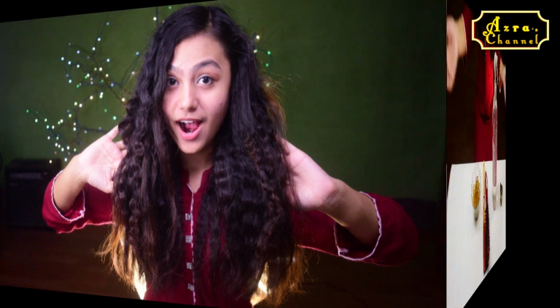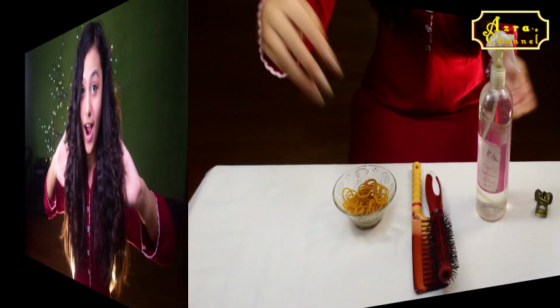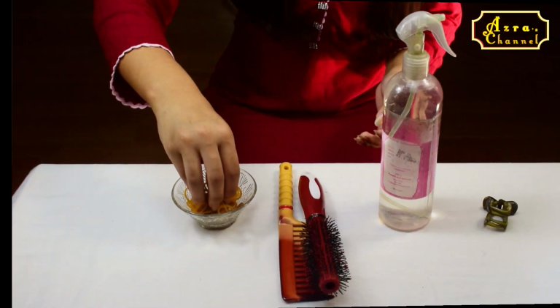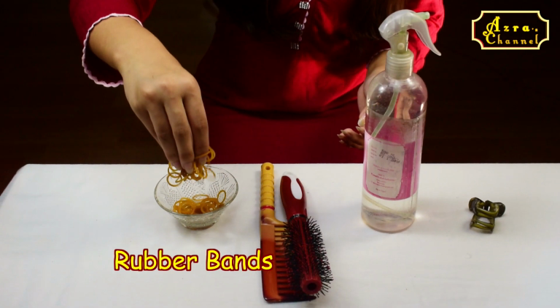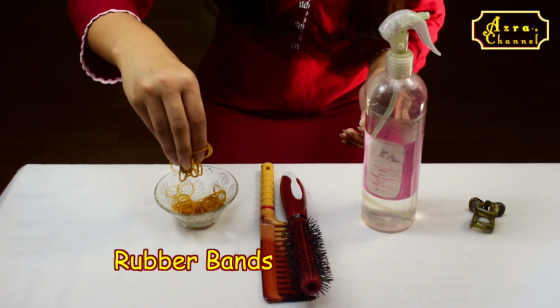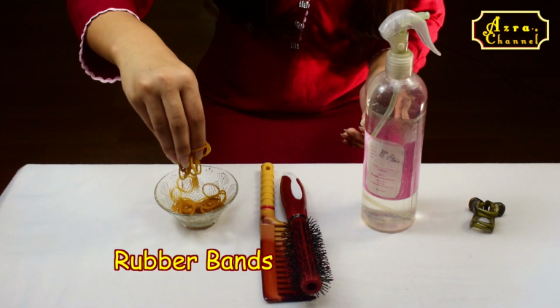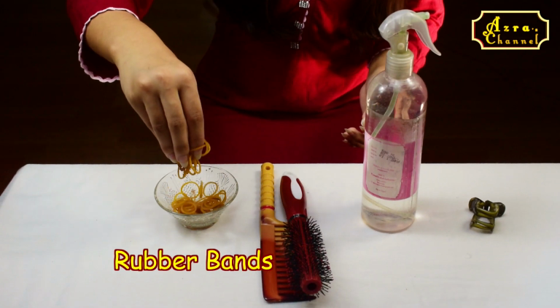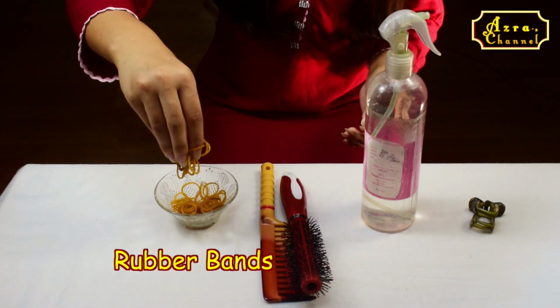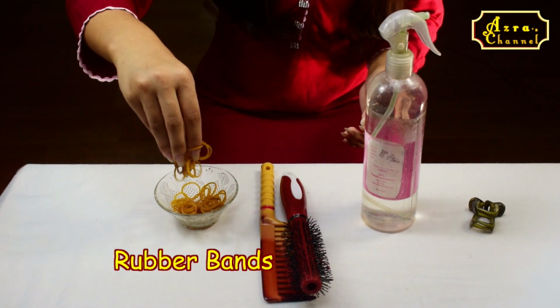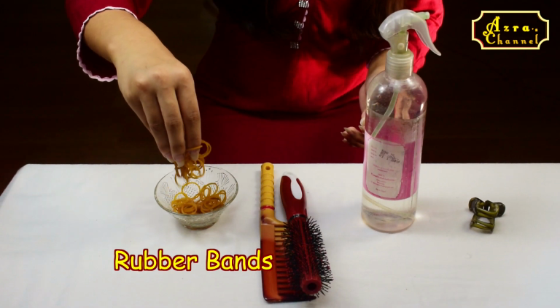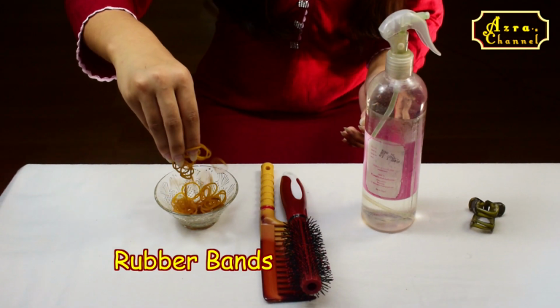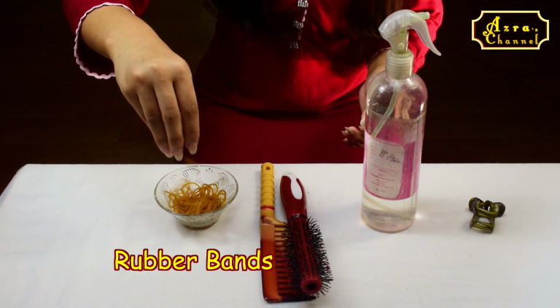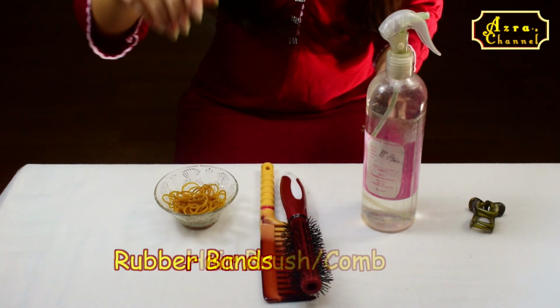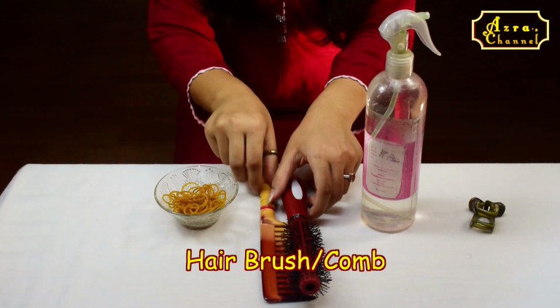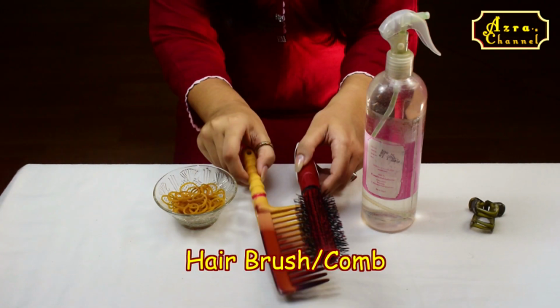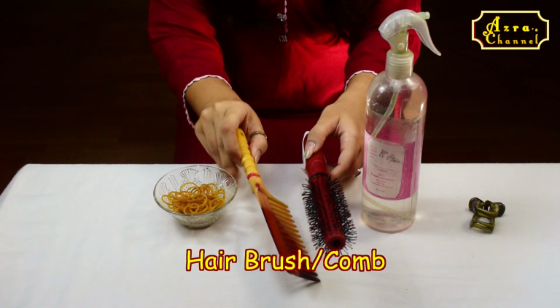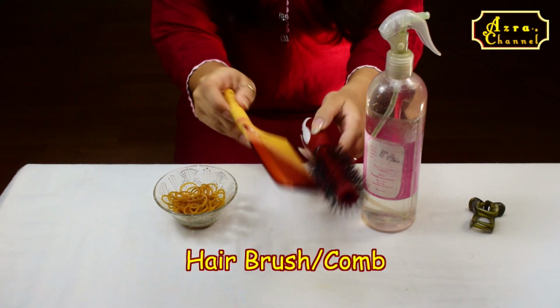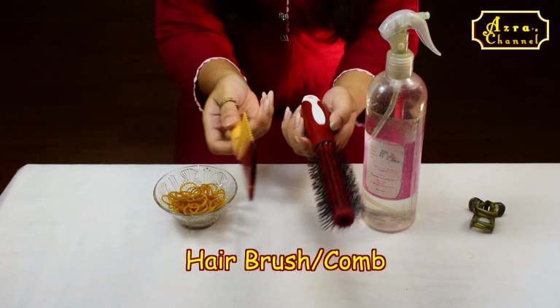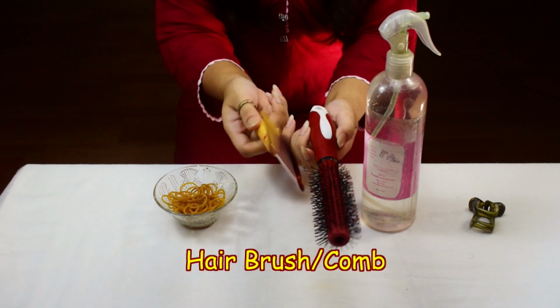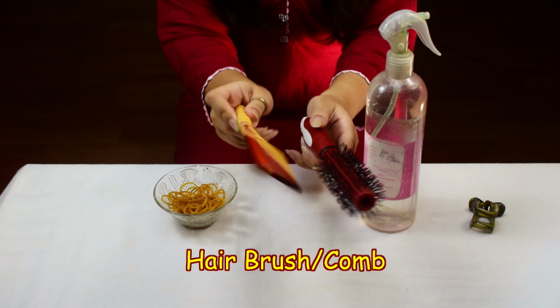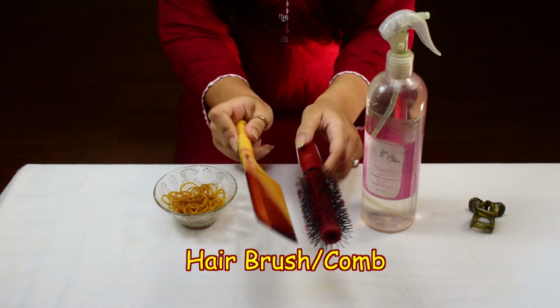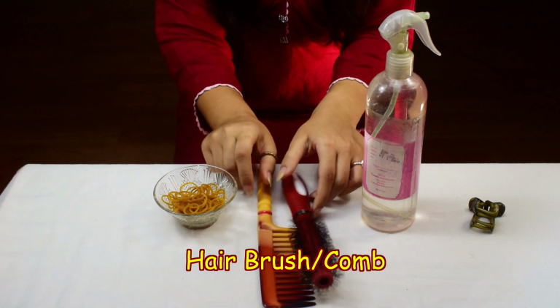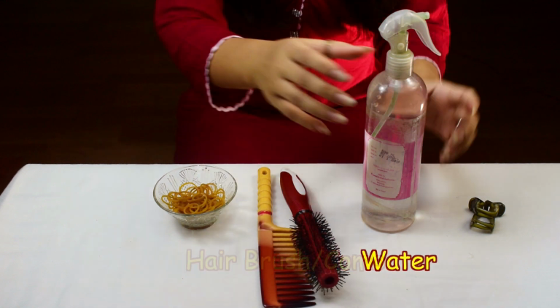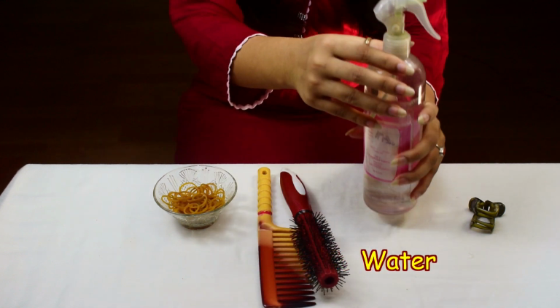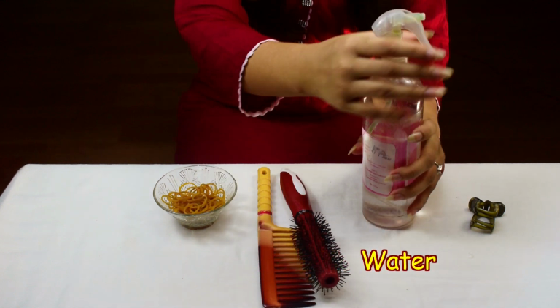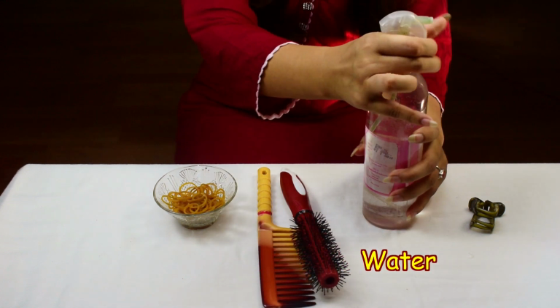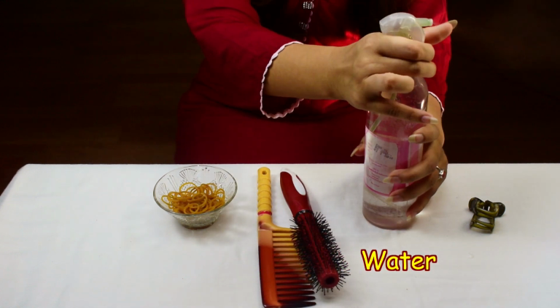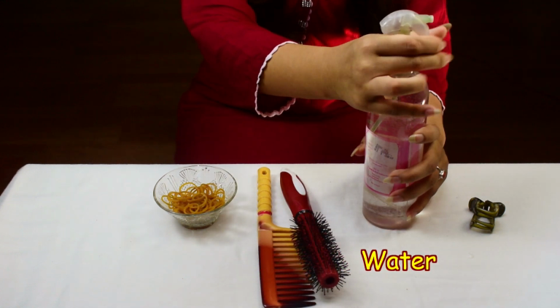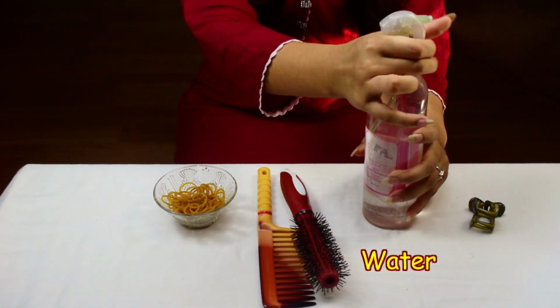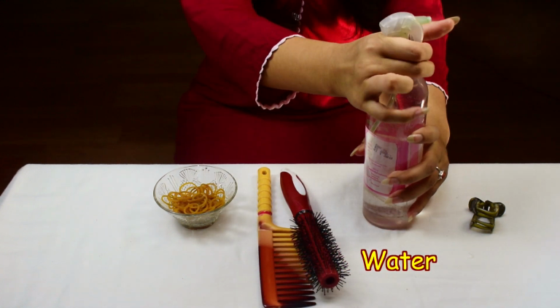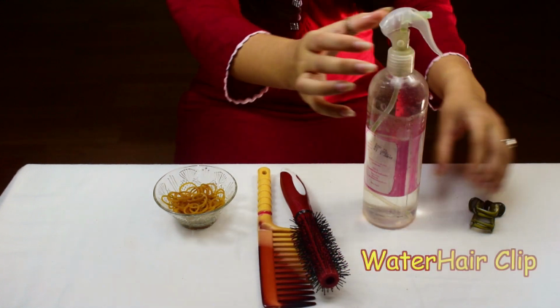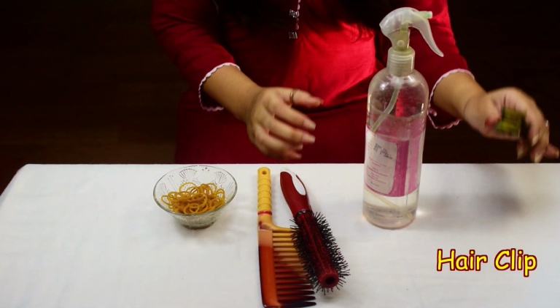All you need is rubber bands, a comb or brush, water, and a clip.